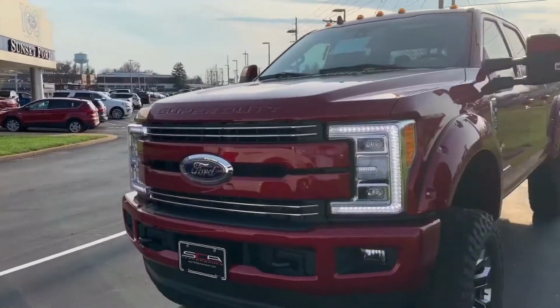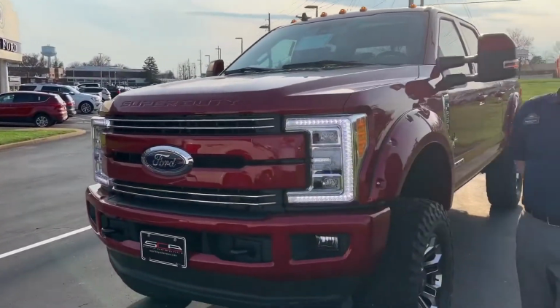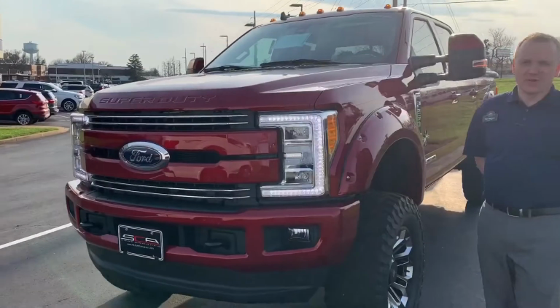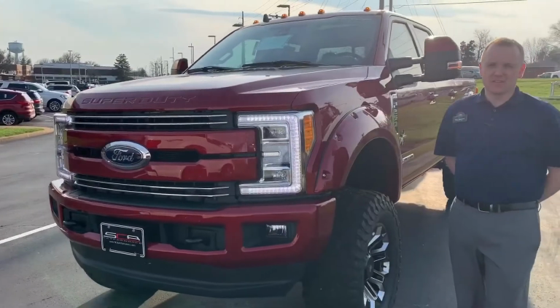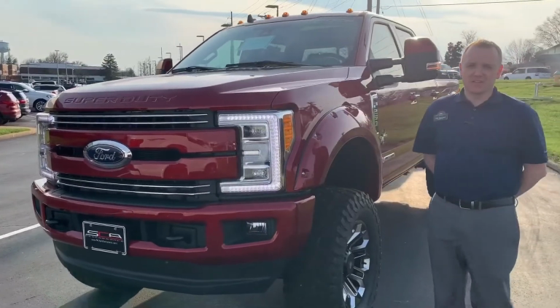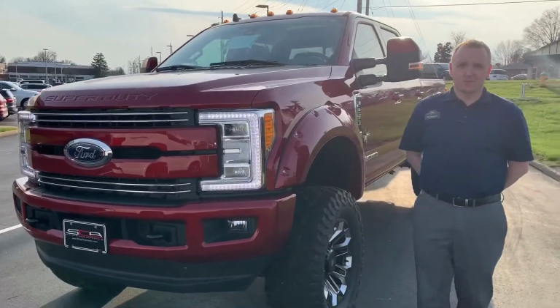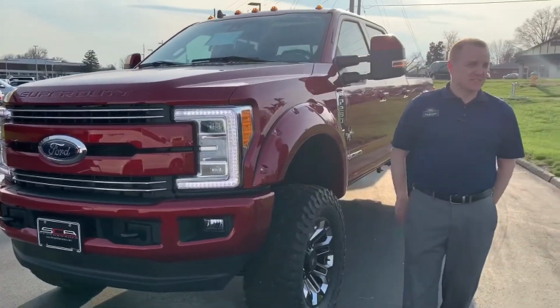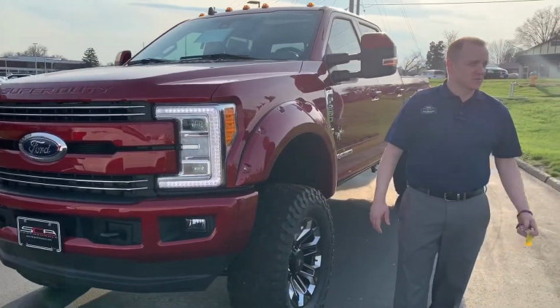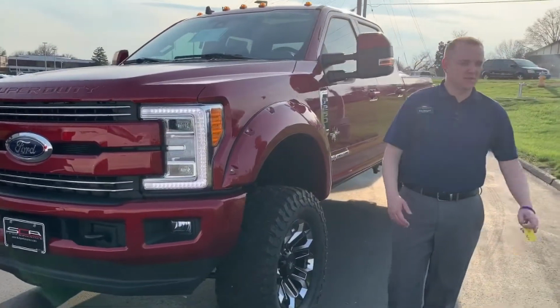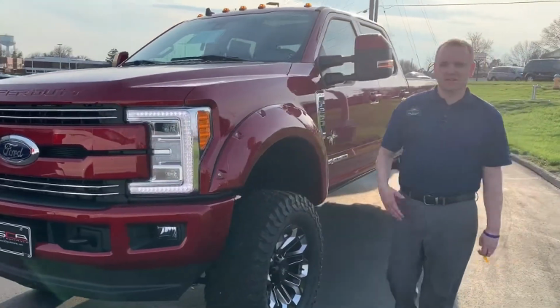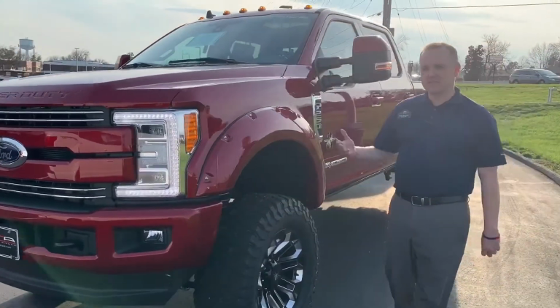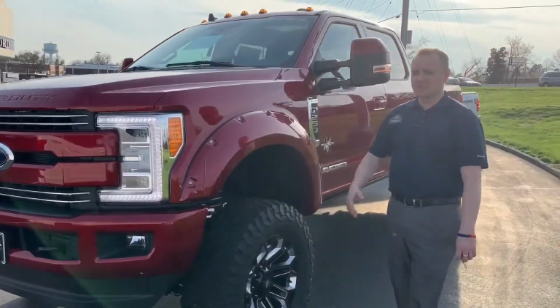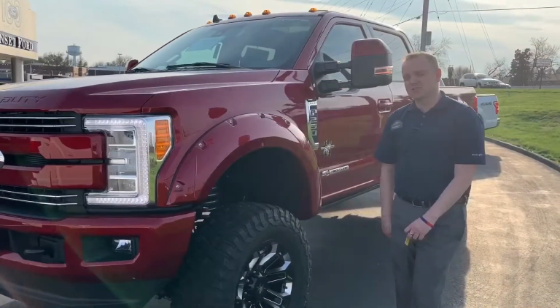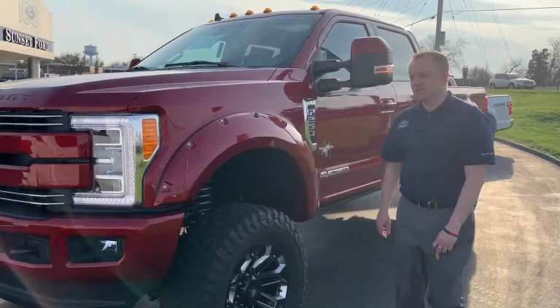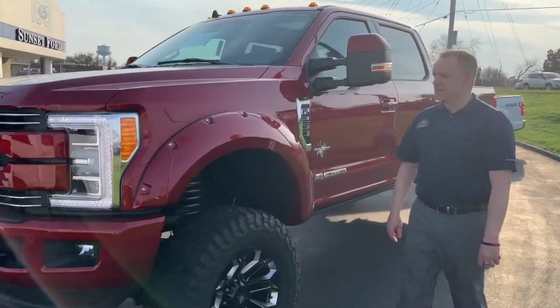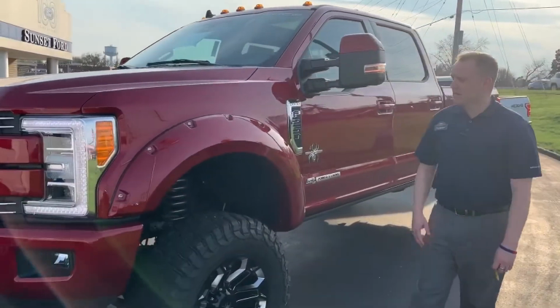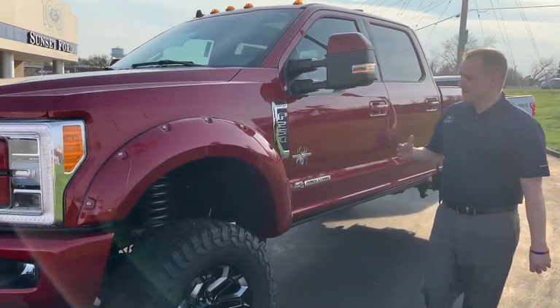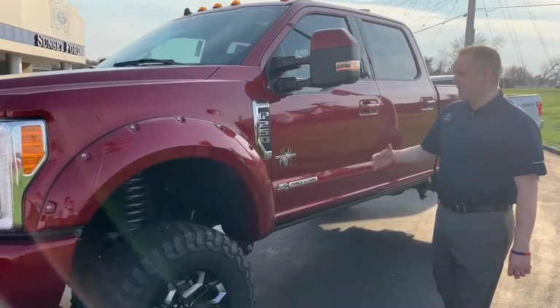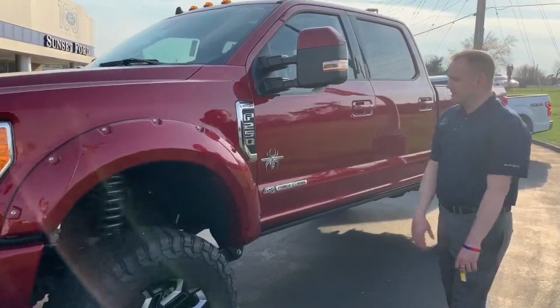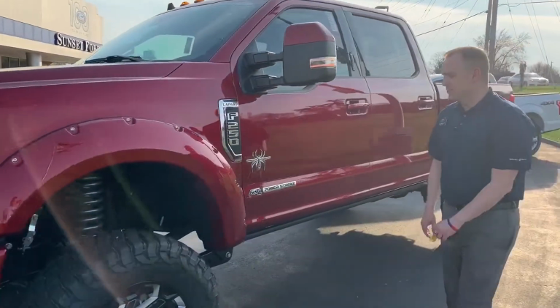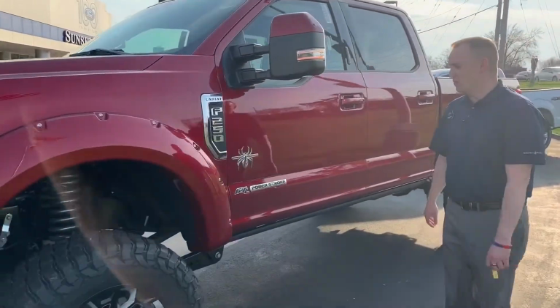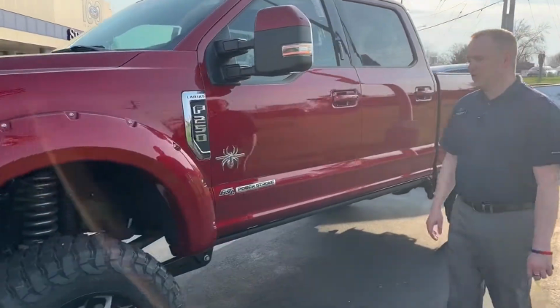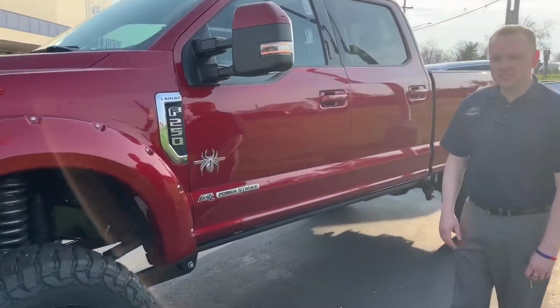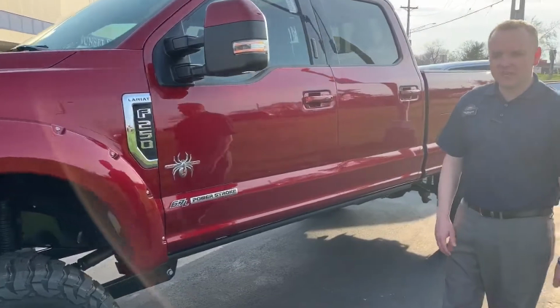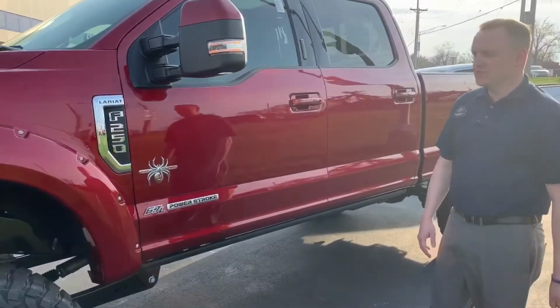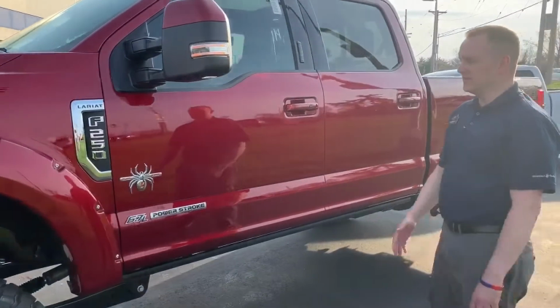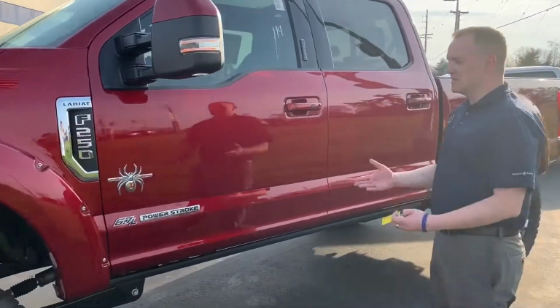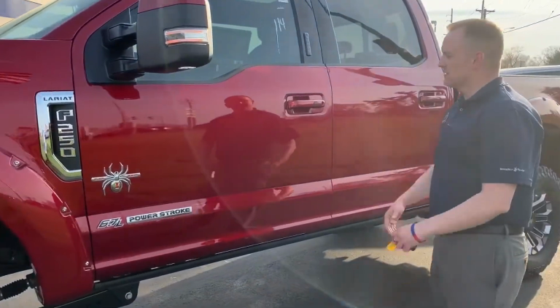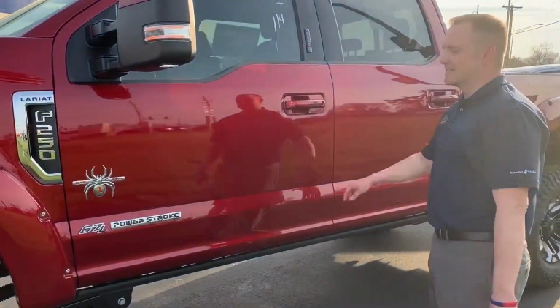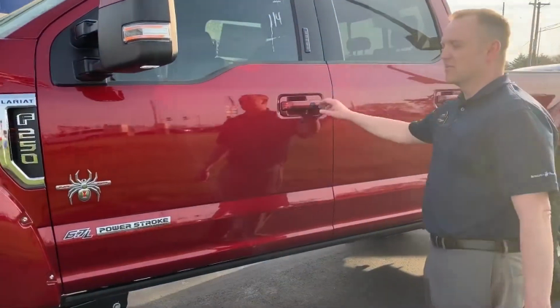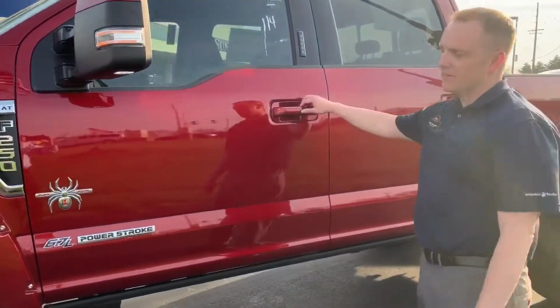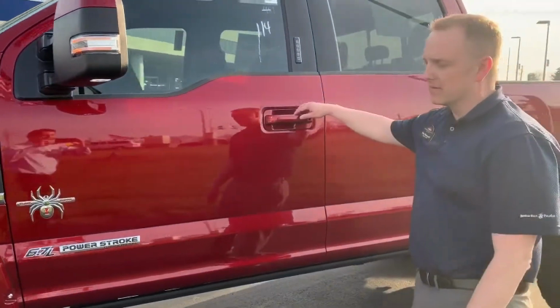Tim Stroud here at Sunset Ford in St. Louis, Missouri, talking about some of our specialty trucks here. Today we've got the Black Widow Edition F-250. This one here is a 6.7 liter.